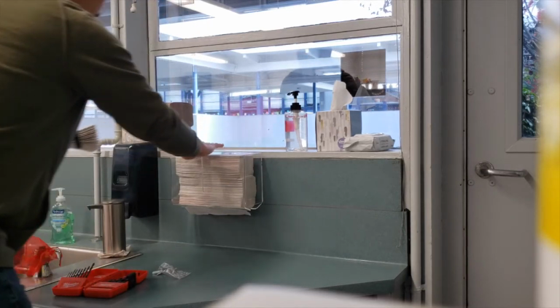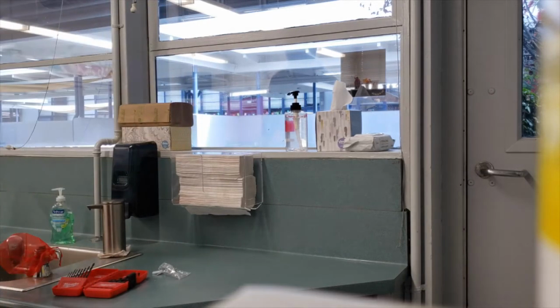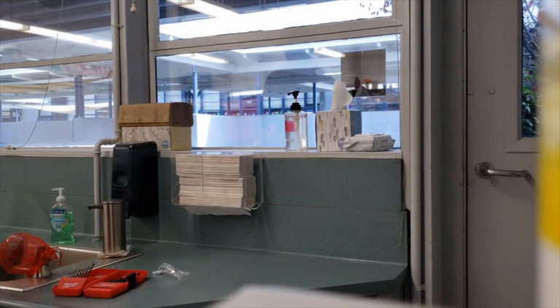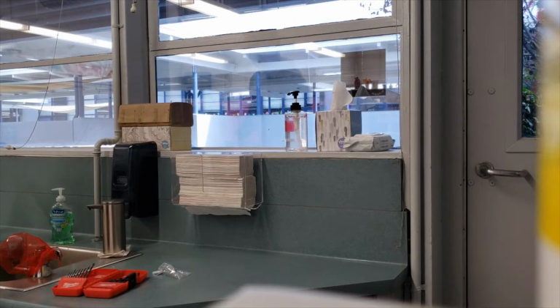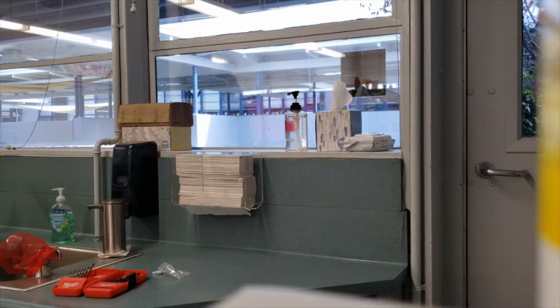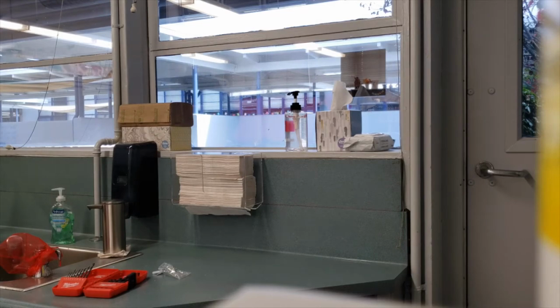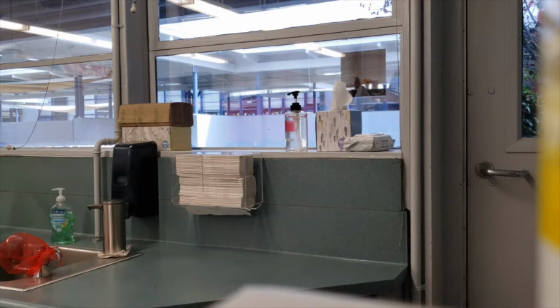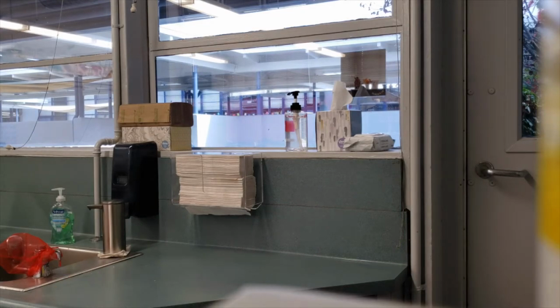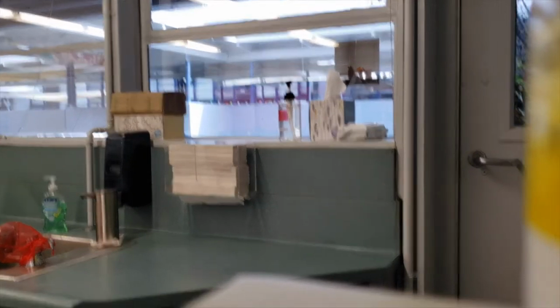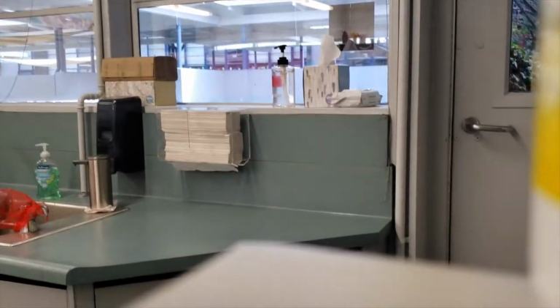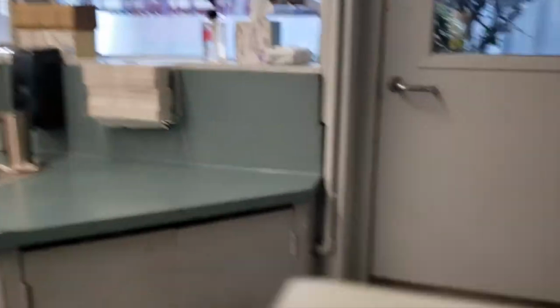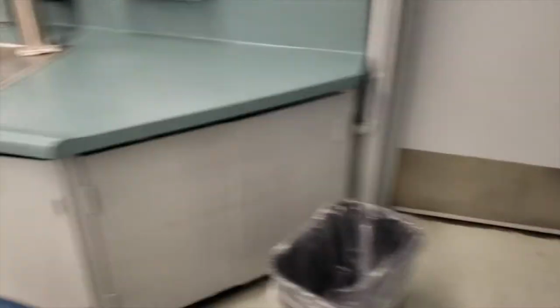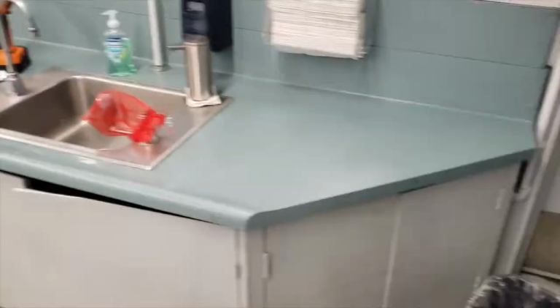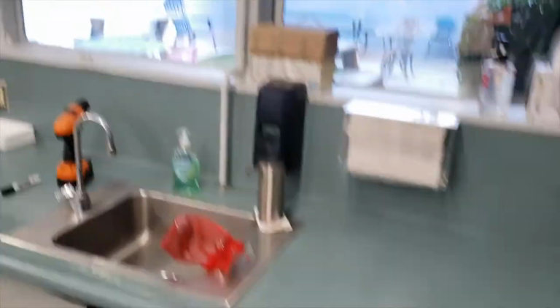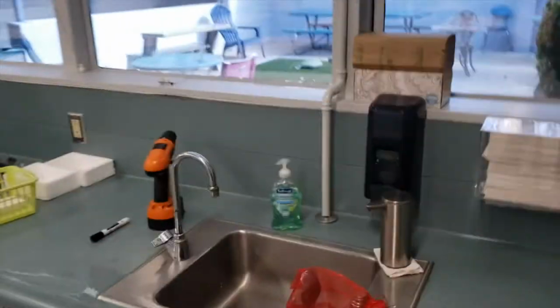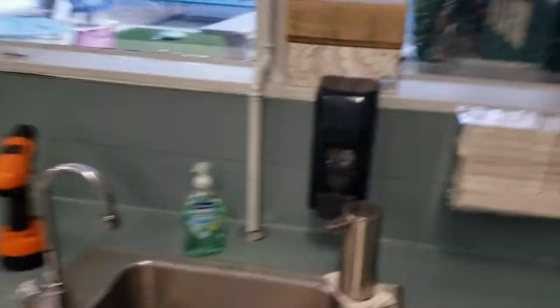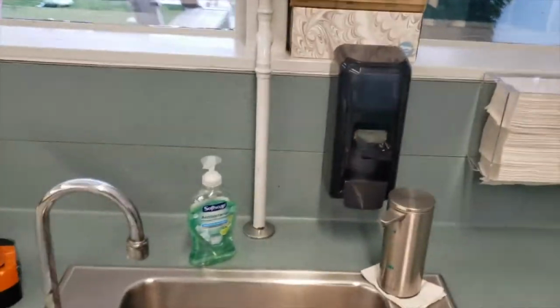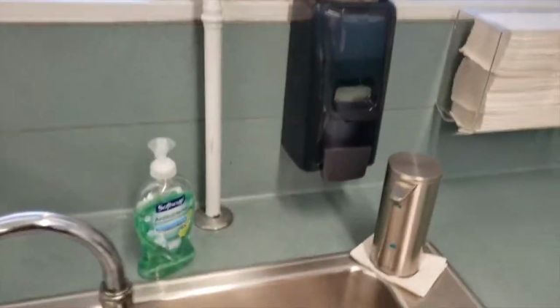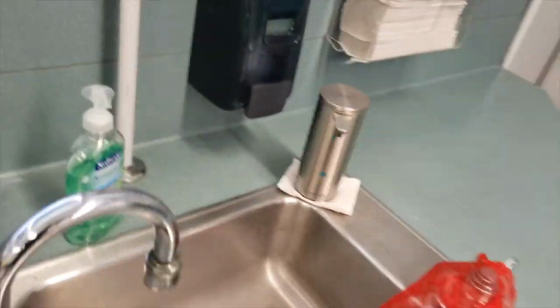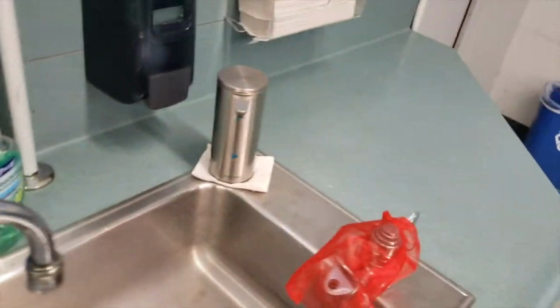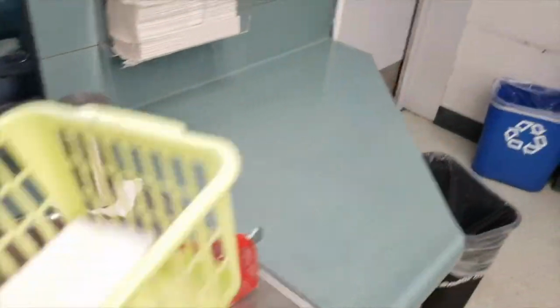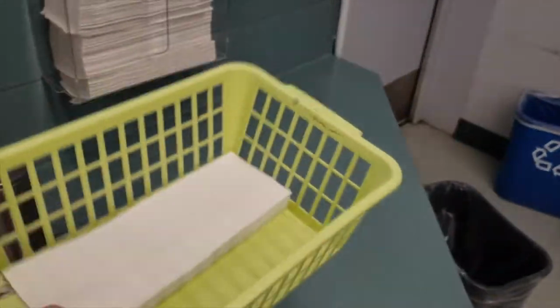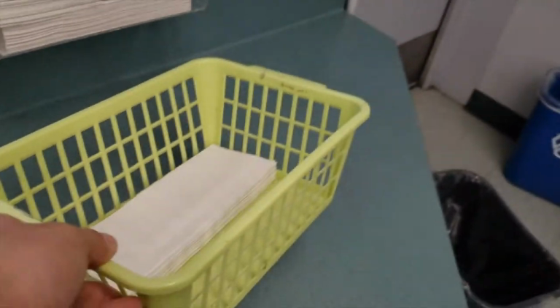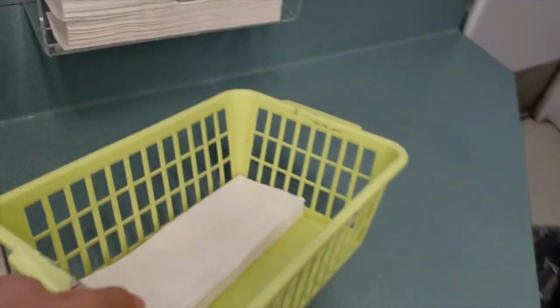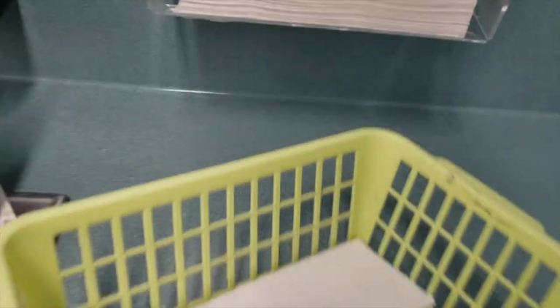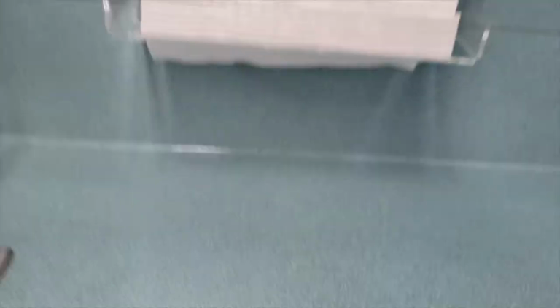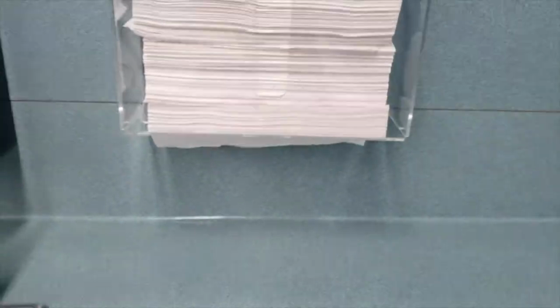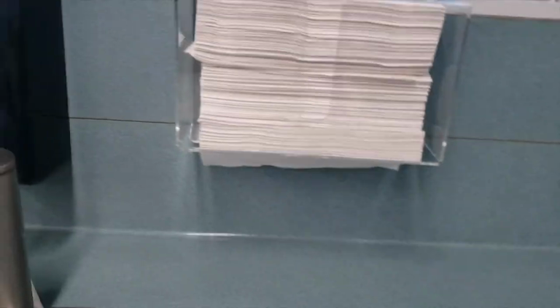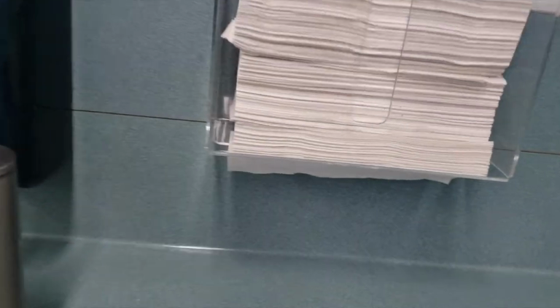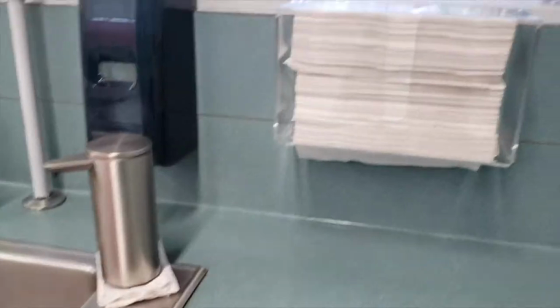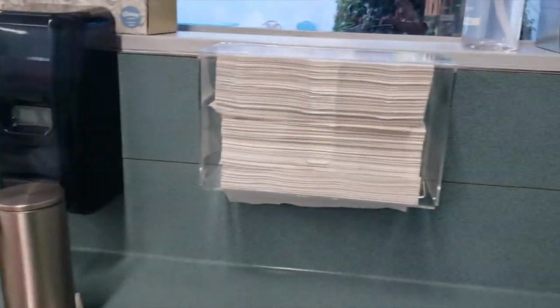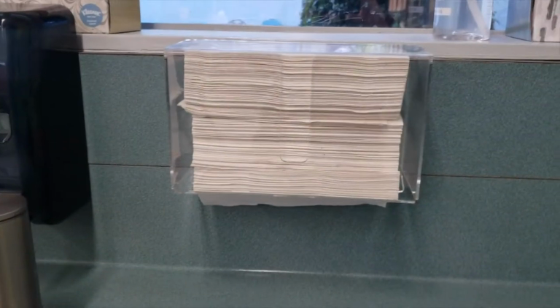Alright, there it is. Here's the finished product. We've got our hand-washing station, and previously we had a basket full of paper towels. Now we've got a nice little paper towel dispenser.